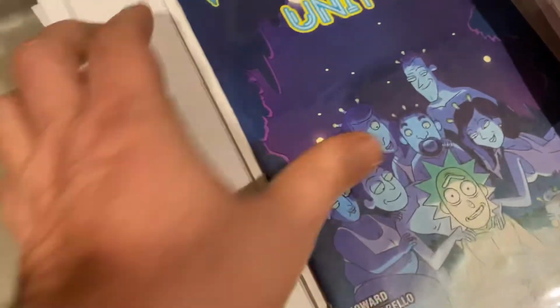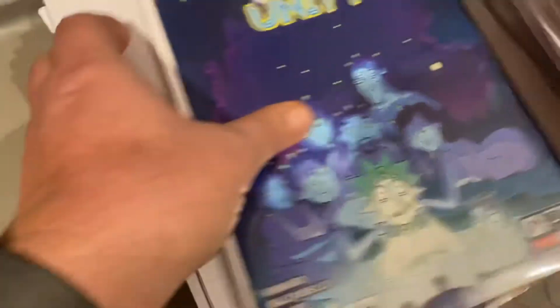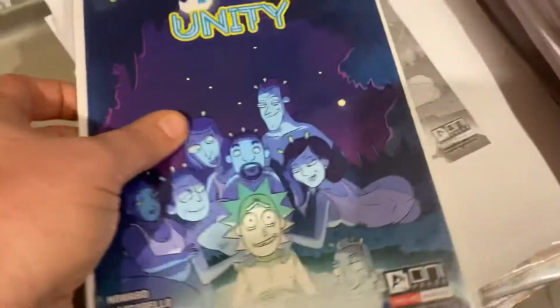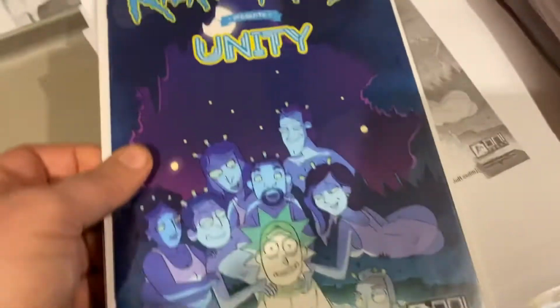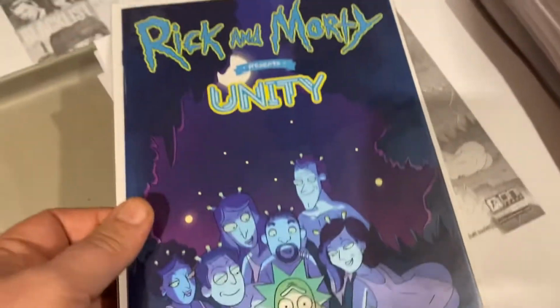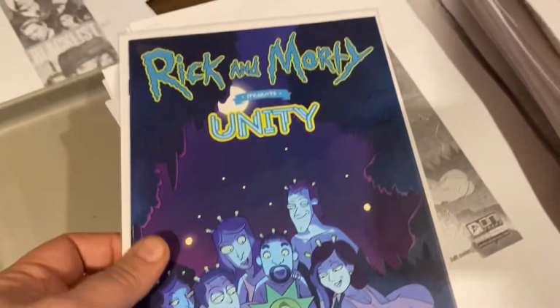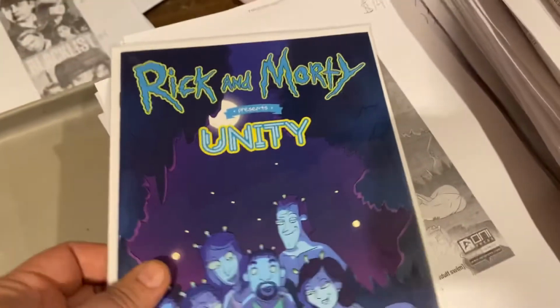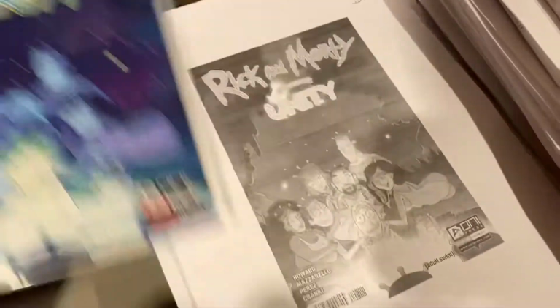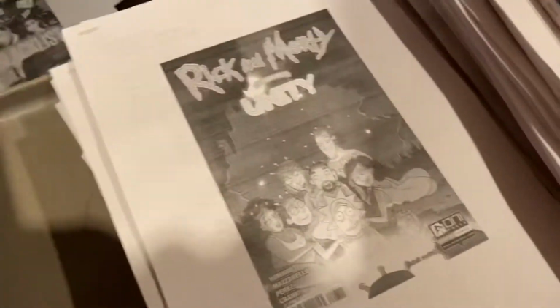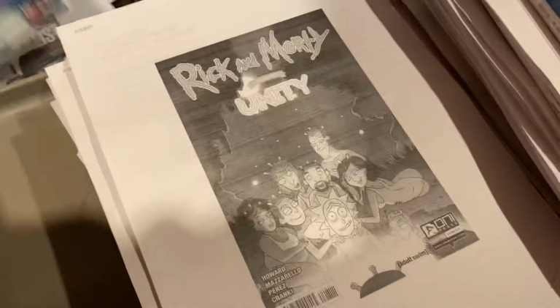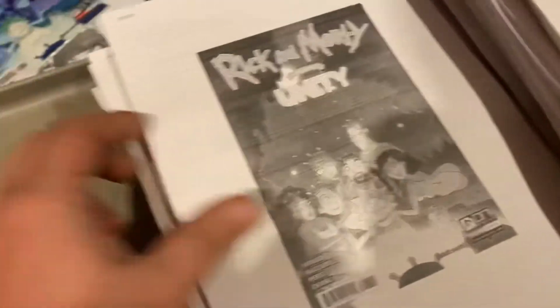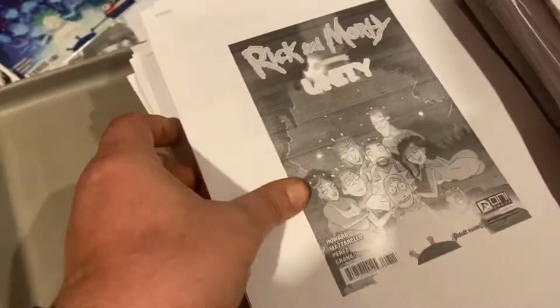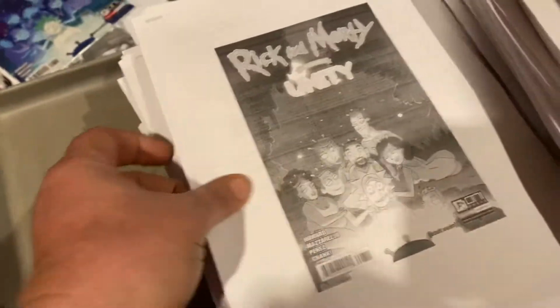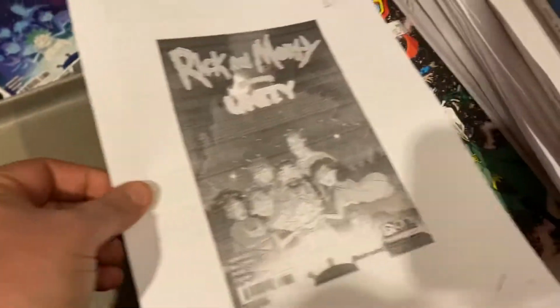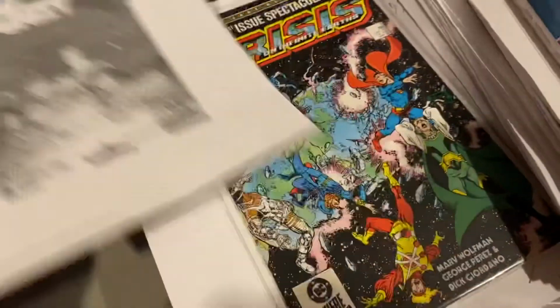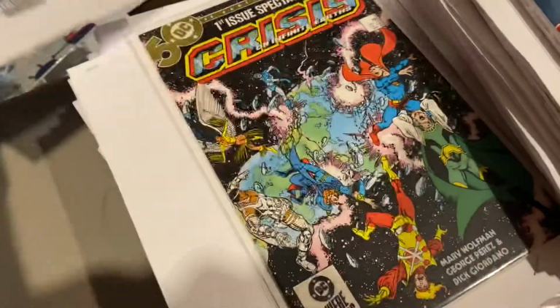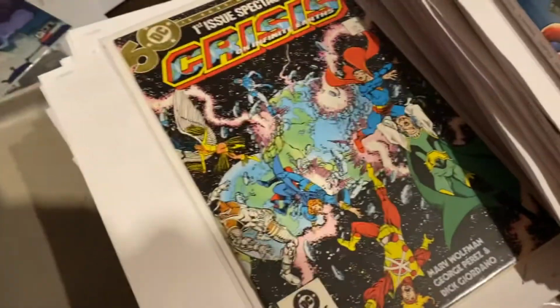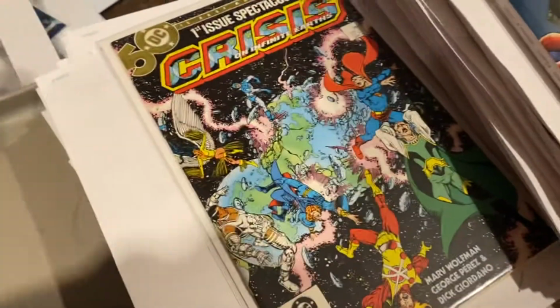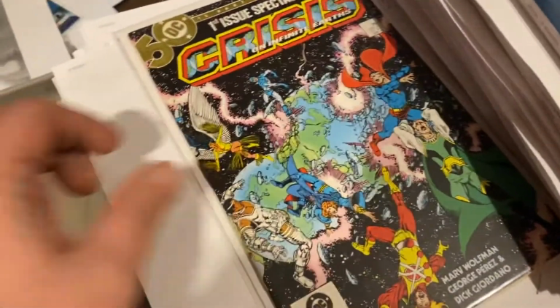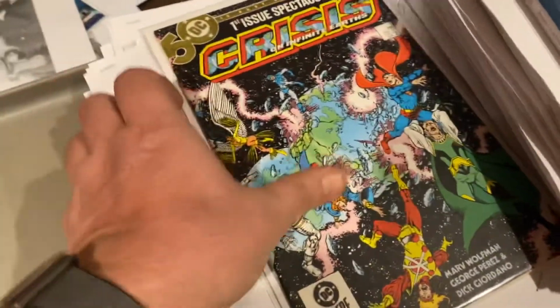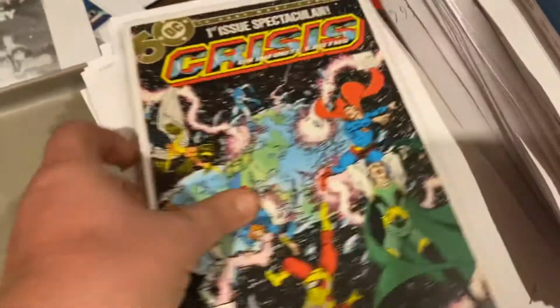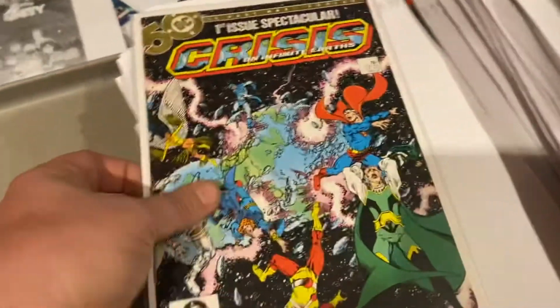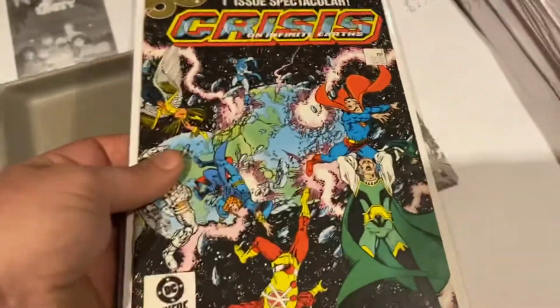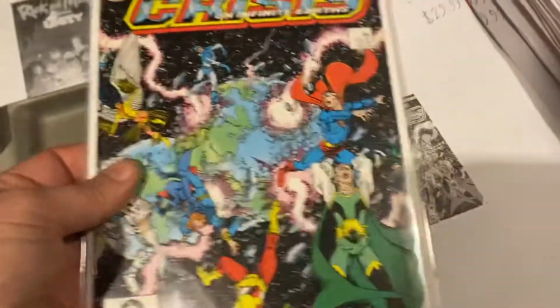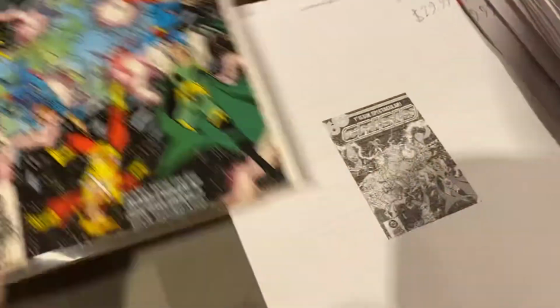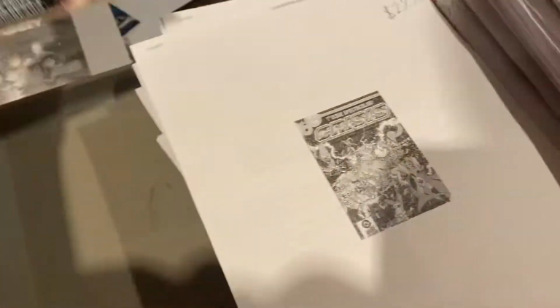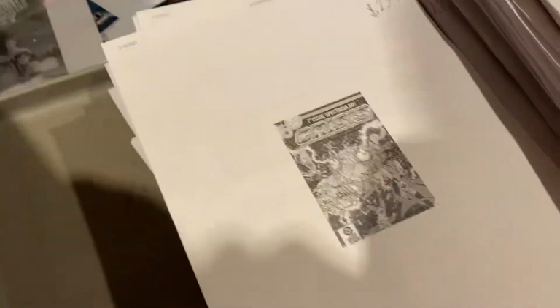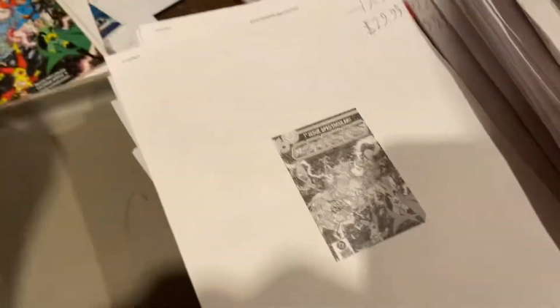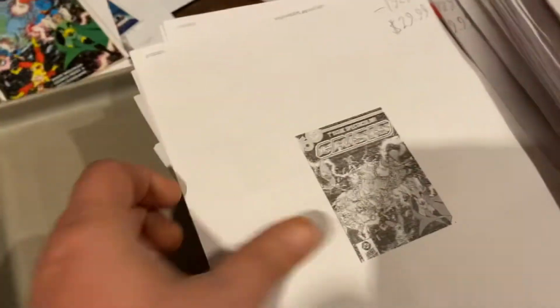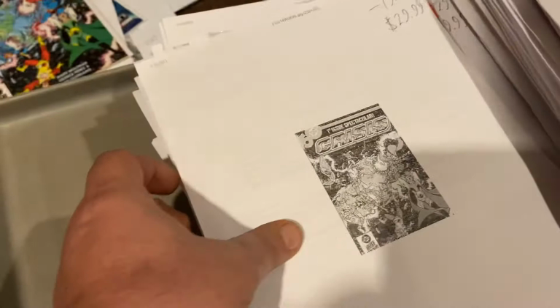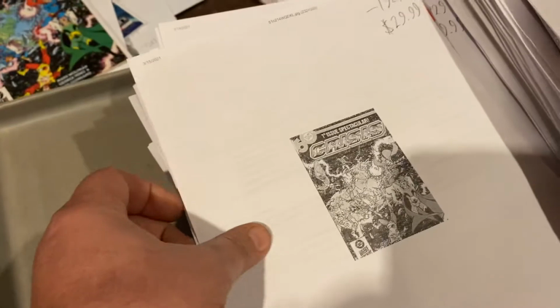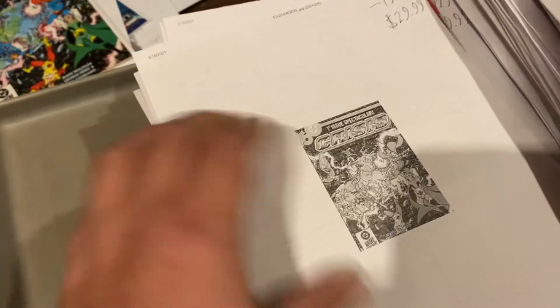Rick and Morty Unity, $14.99. Crisis on Infinite Earths number one, $29.99.